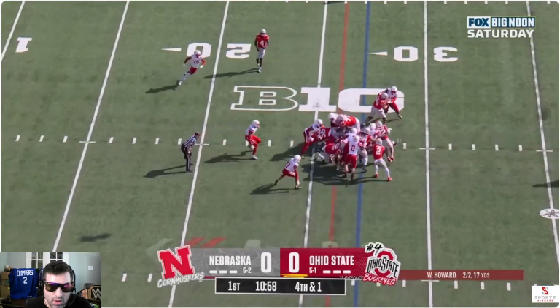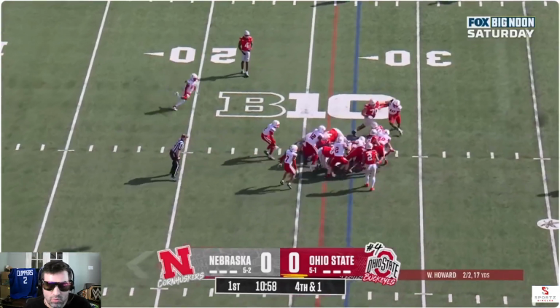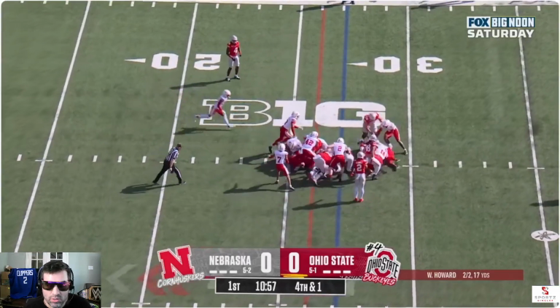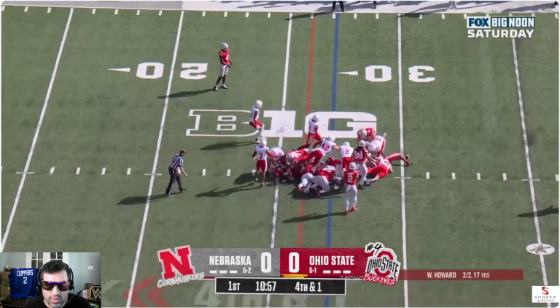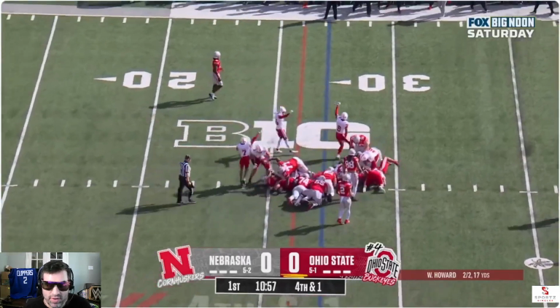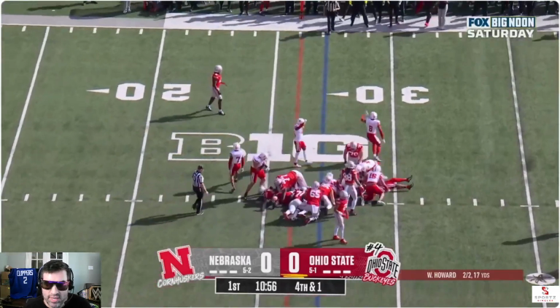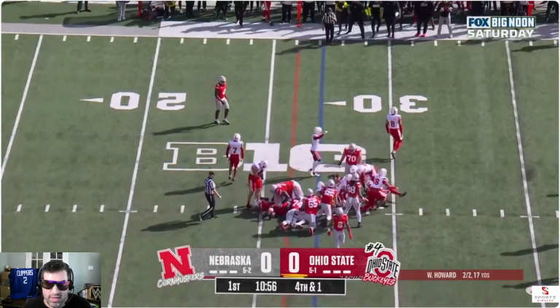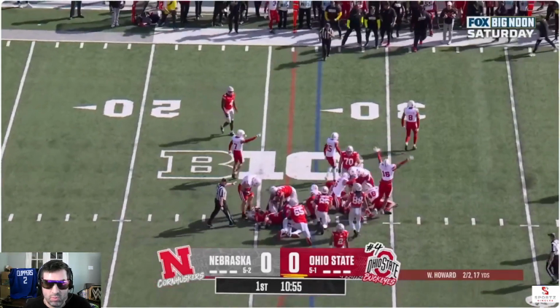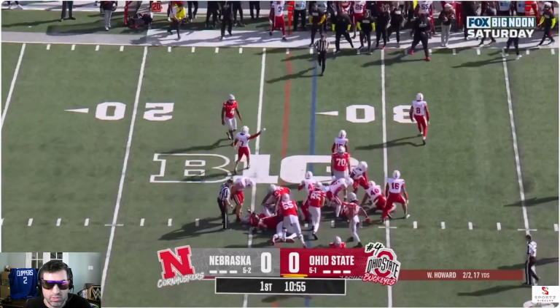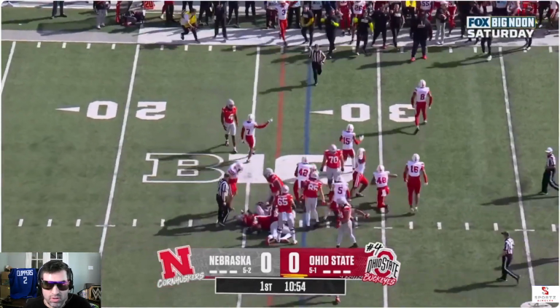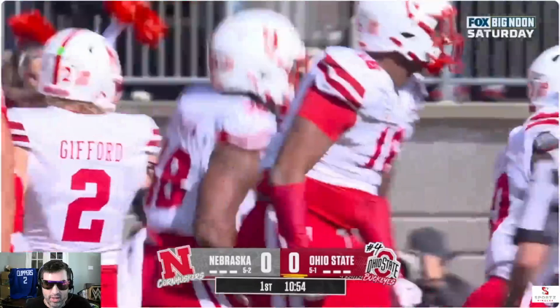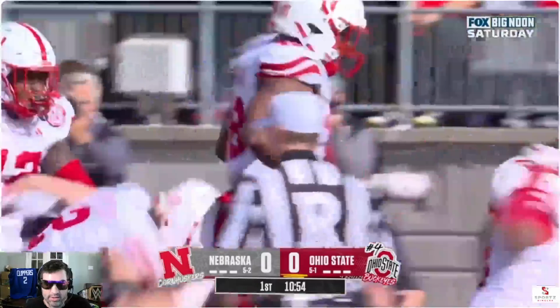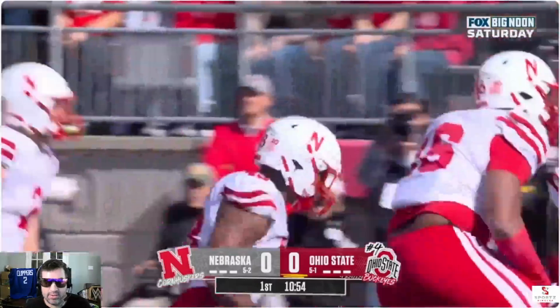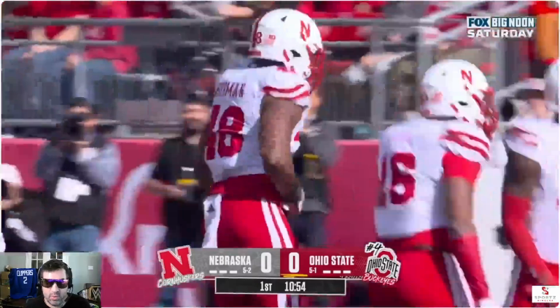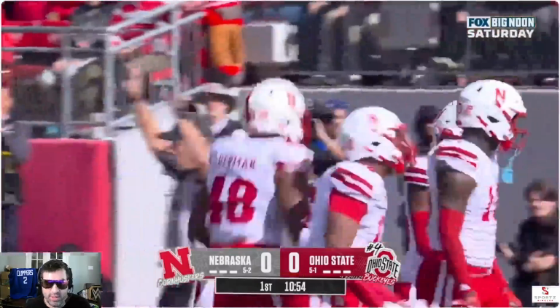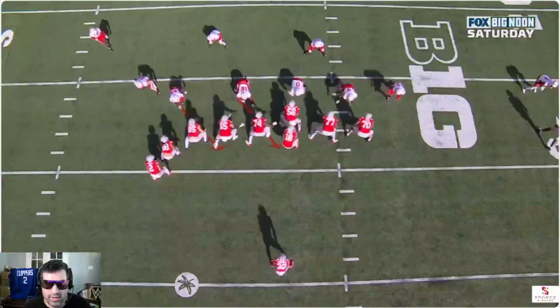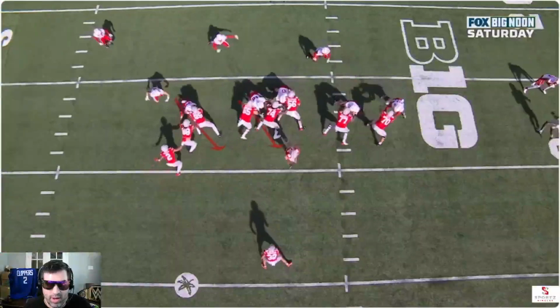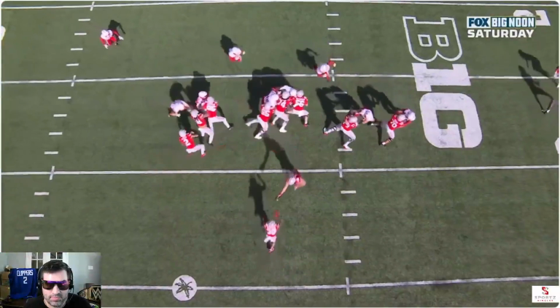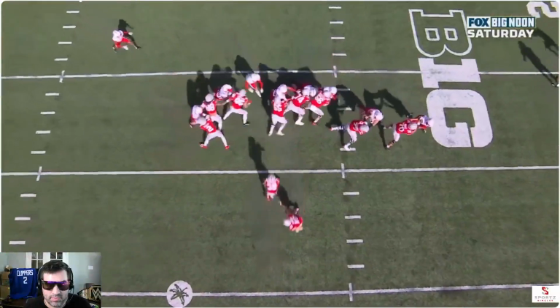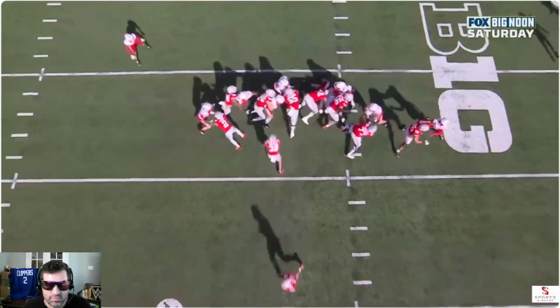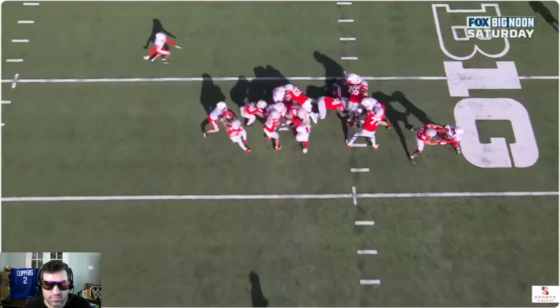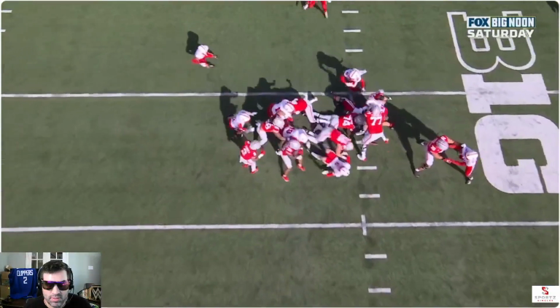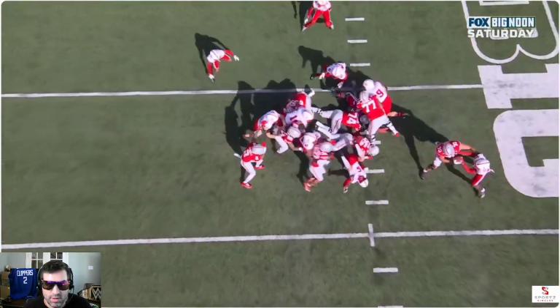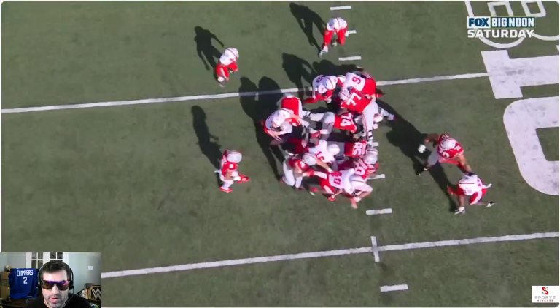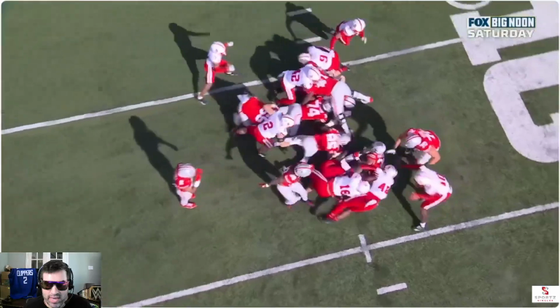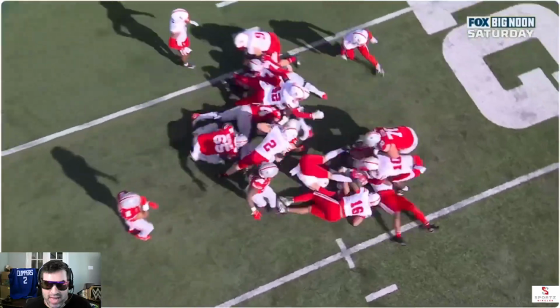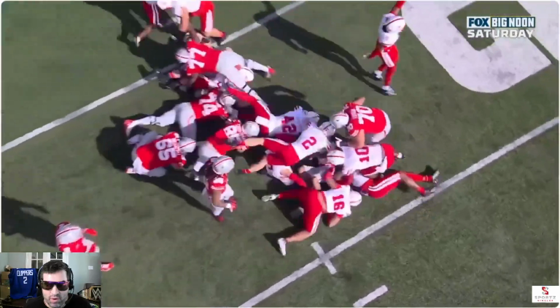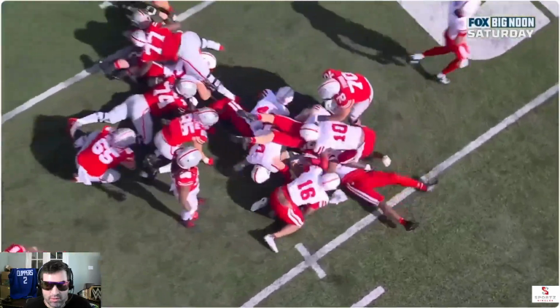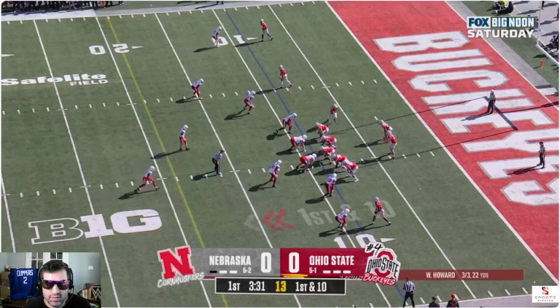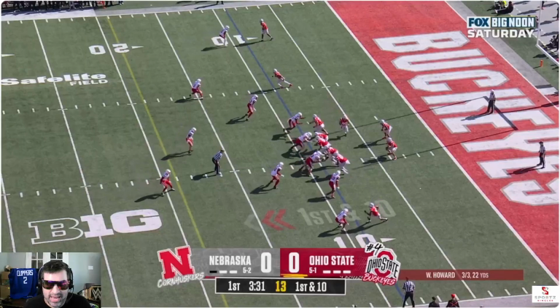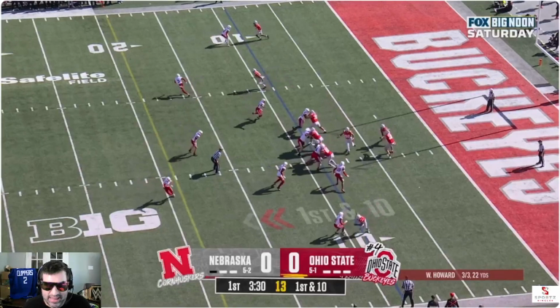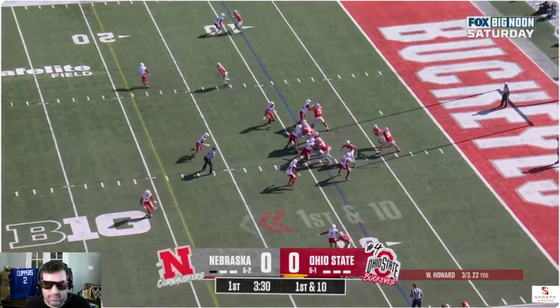Oh! Their defense didn't get it. No way. Wow, I love what they're doing right here. That left side of the defense collapsed. Come on, Ohio State, you're top four. You gotta get that.